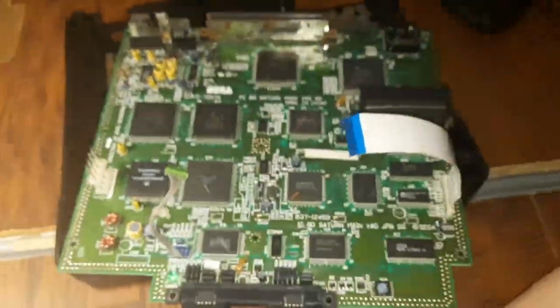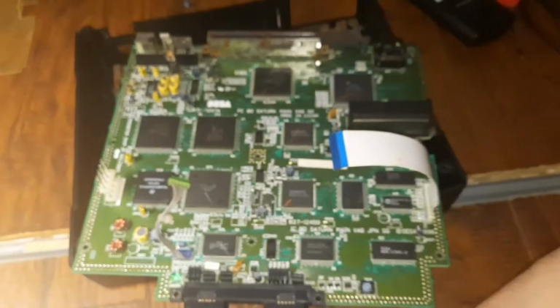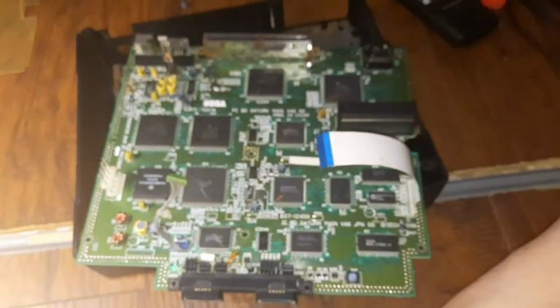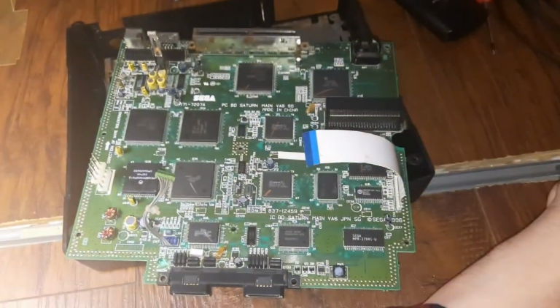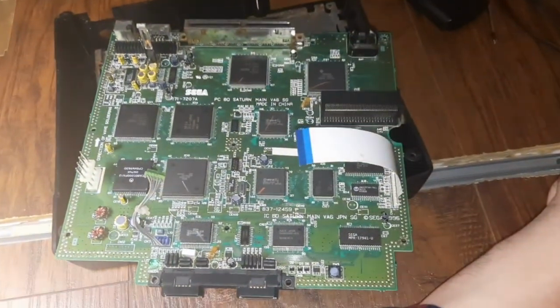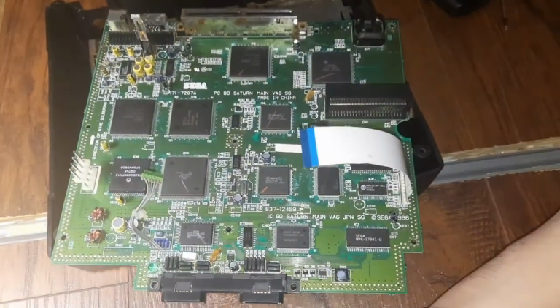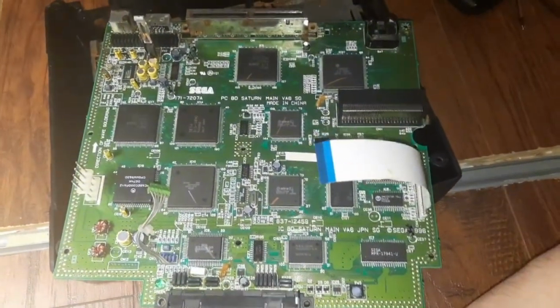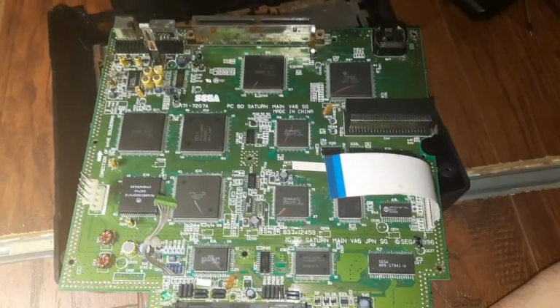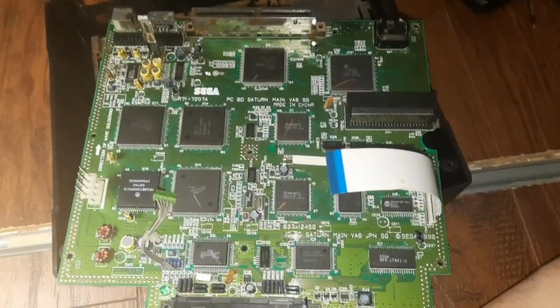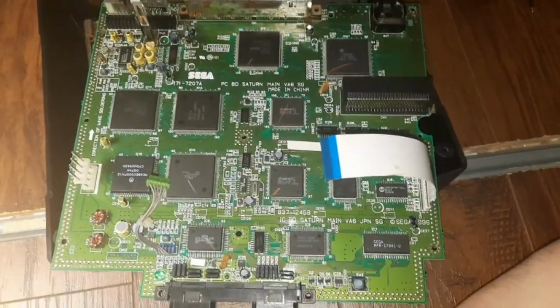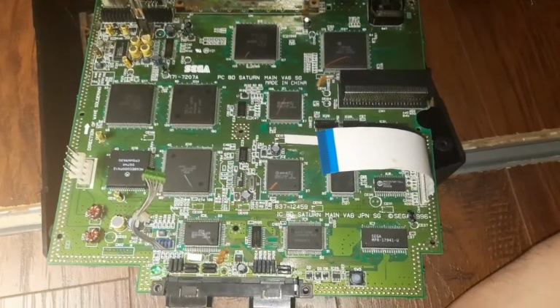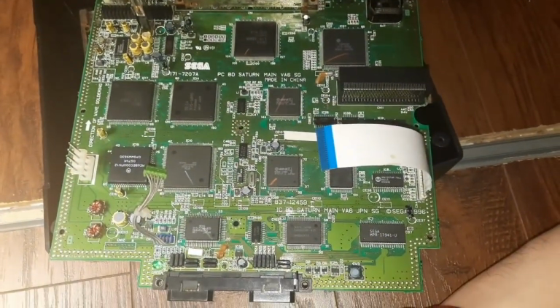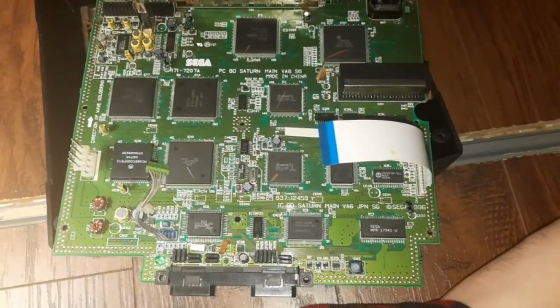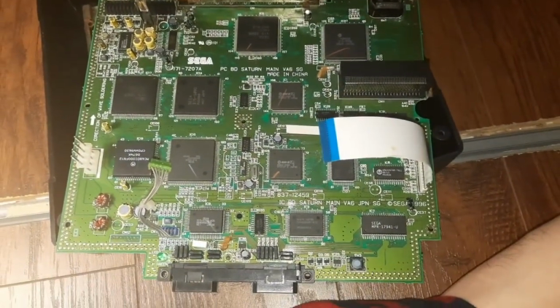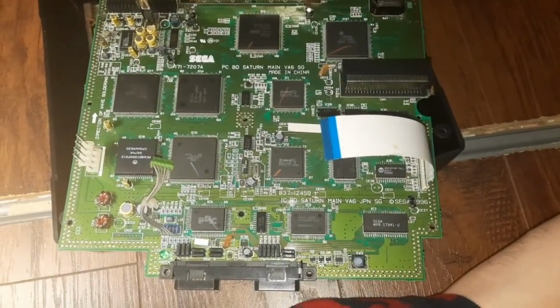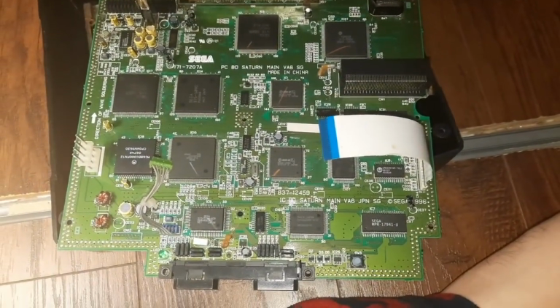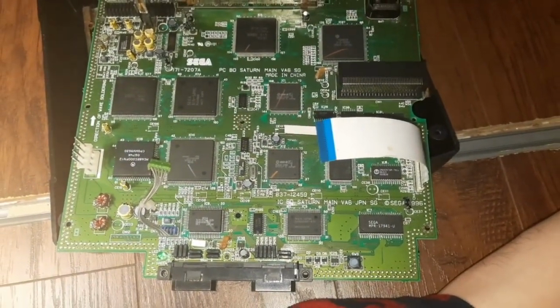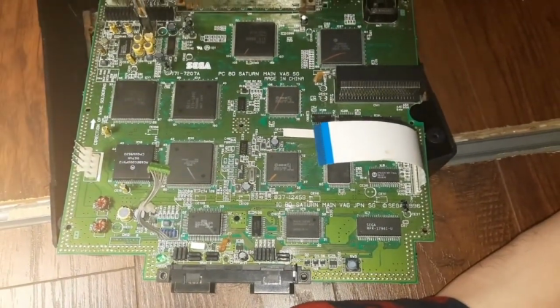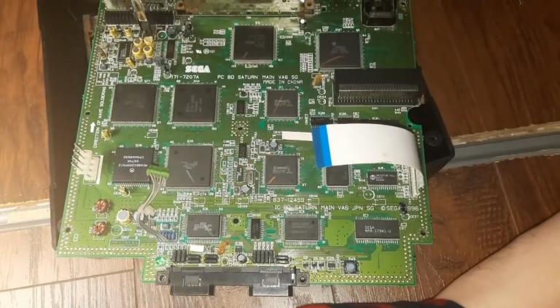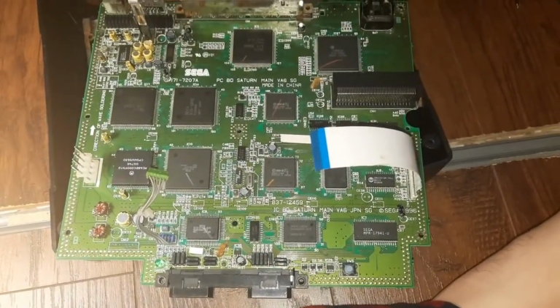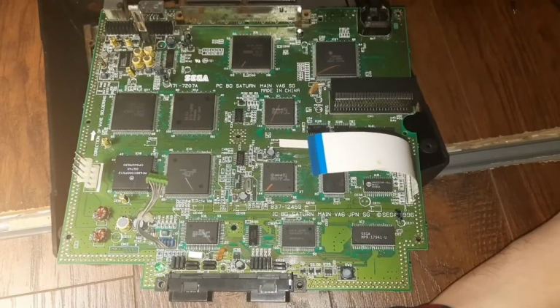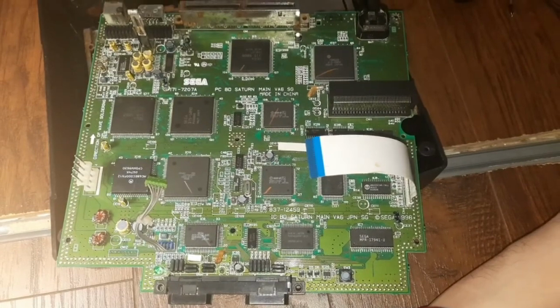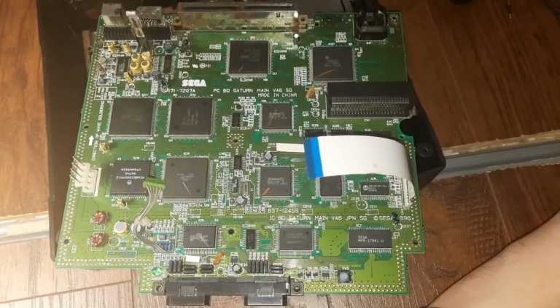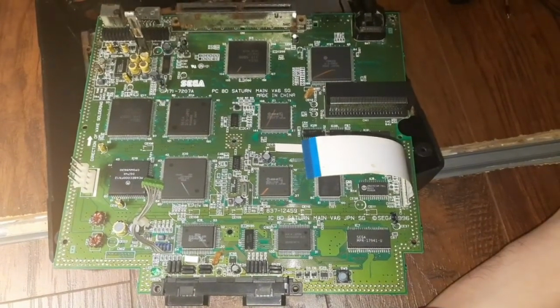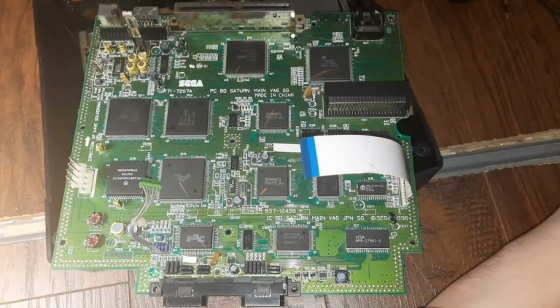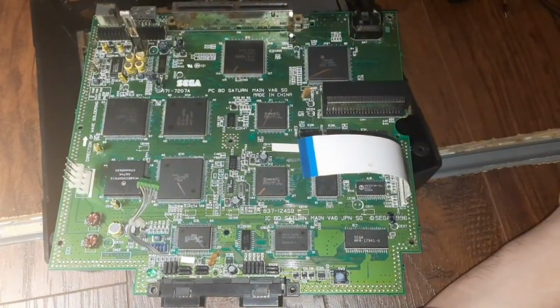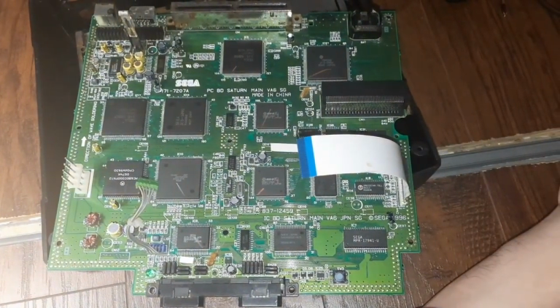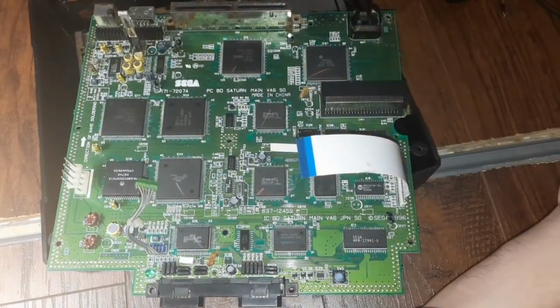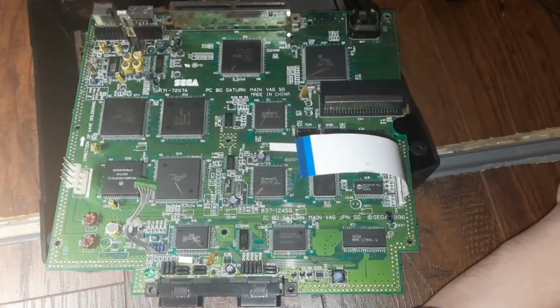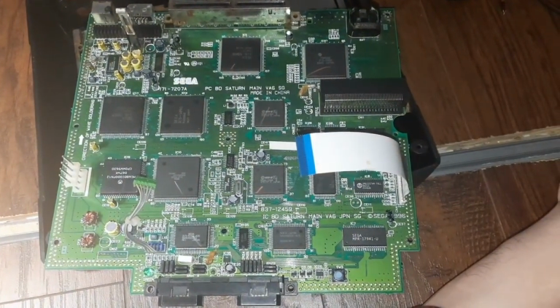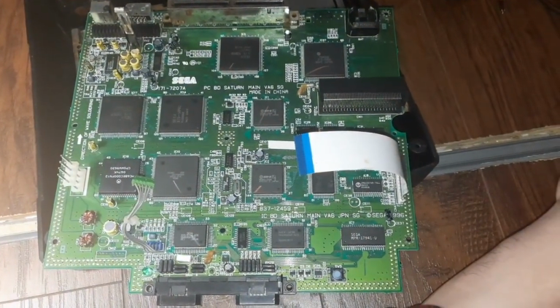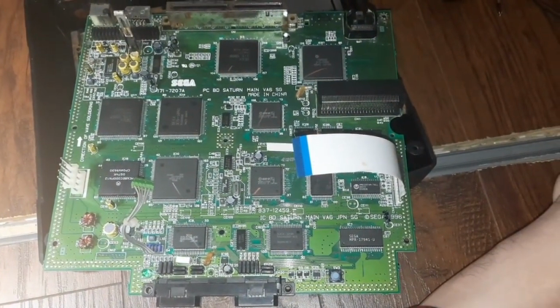There's that board revision. I'll see you guys later, bye bye.